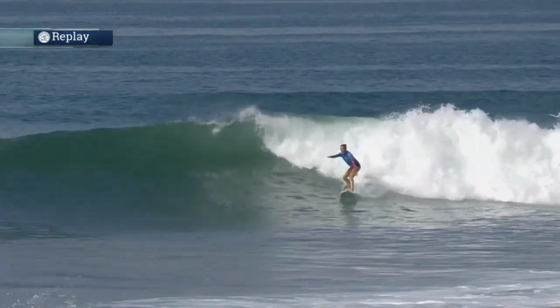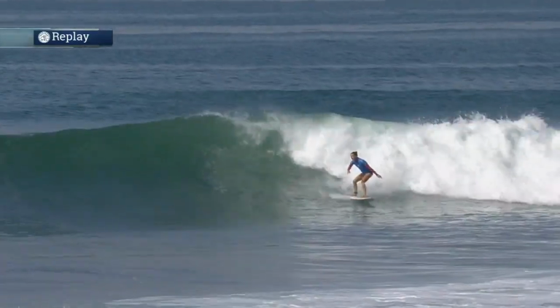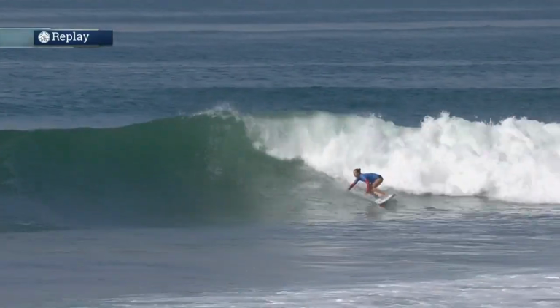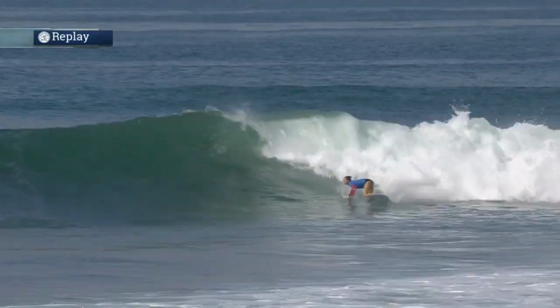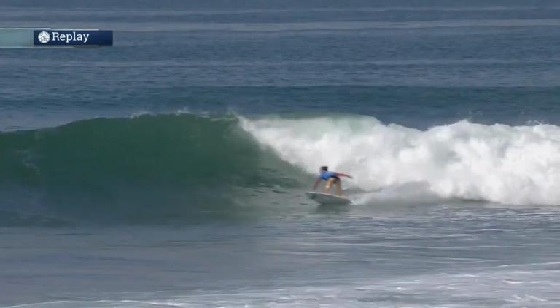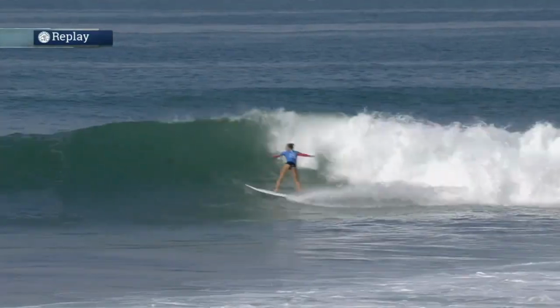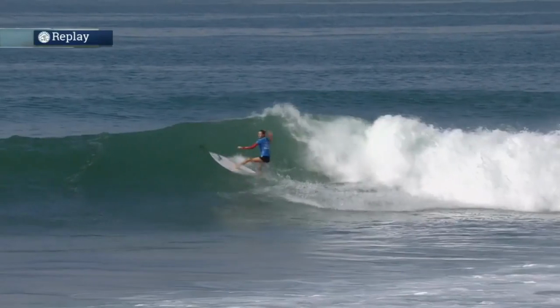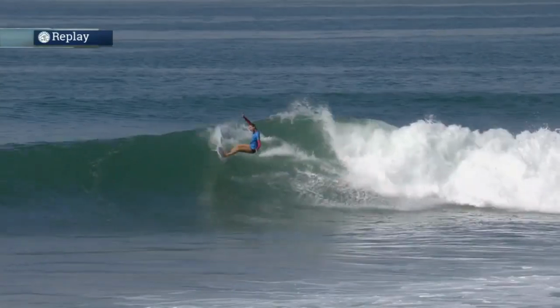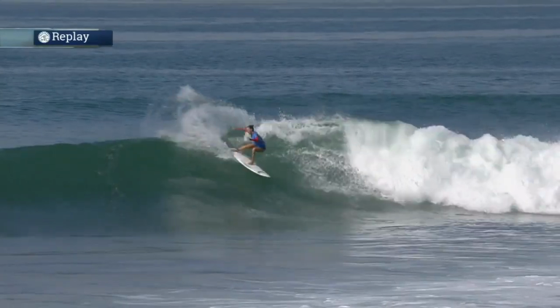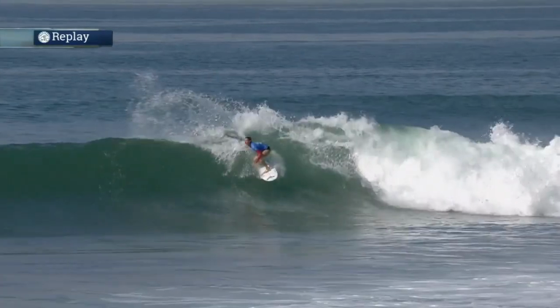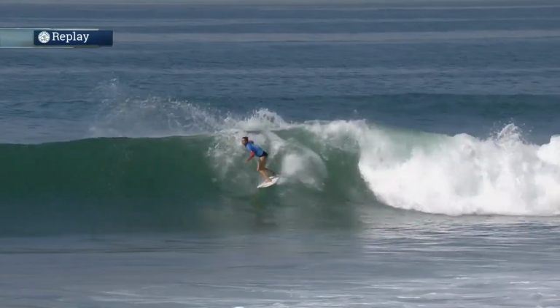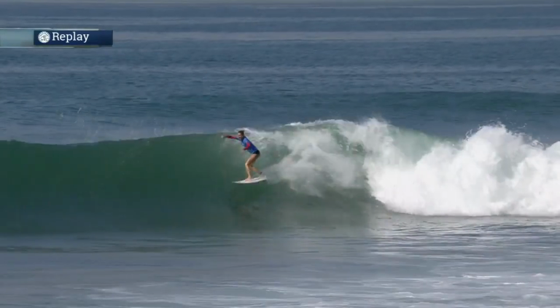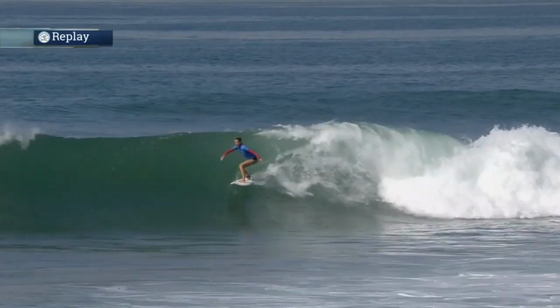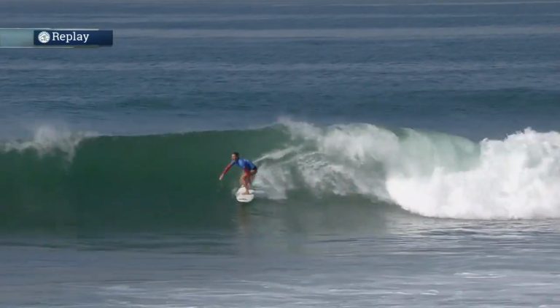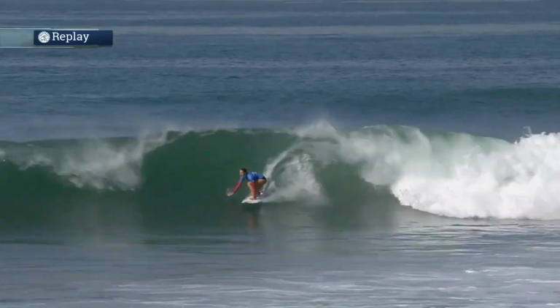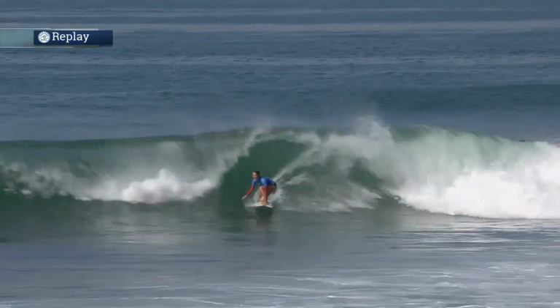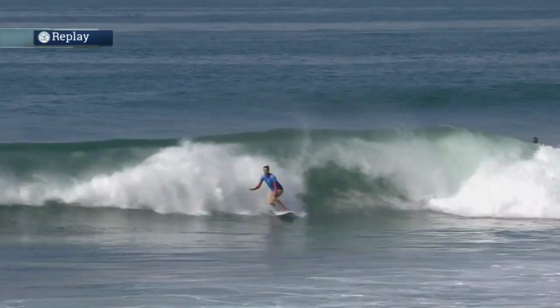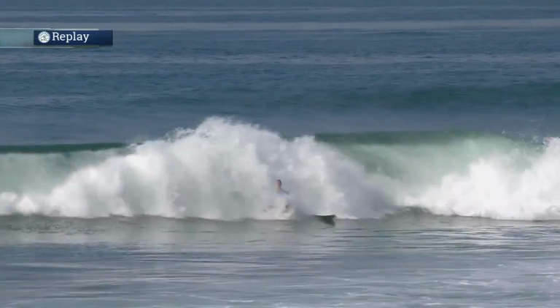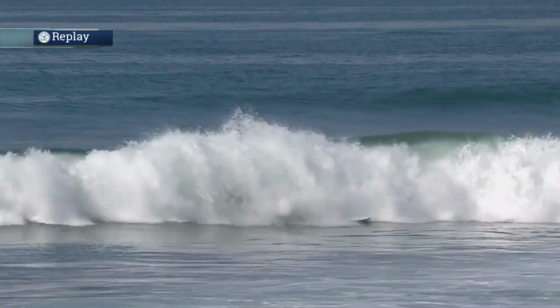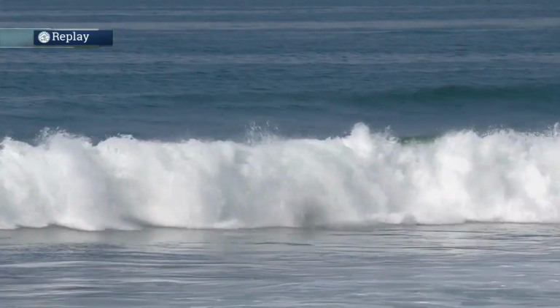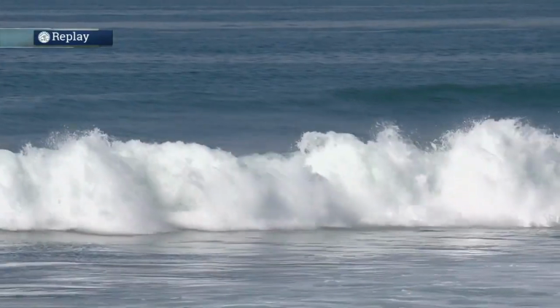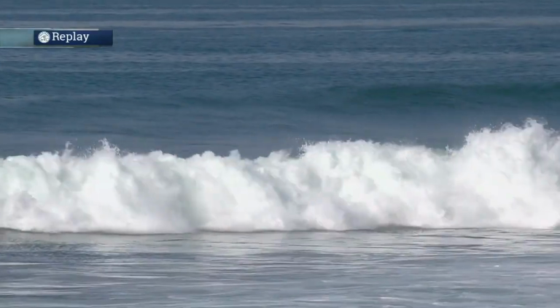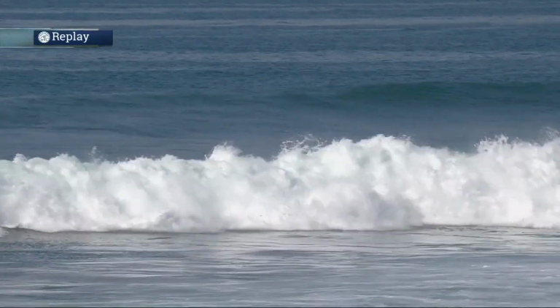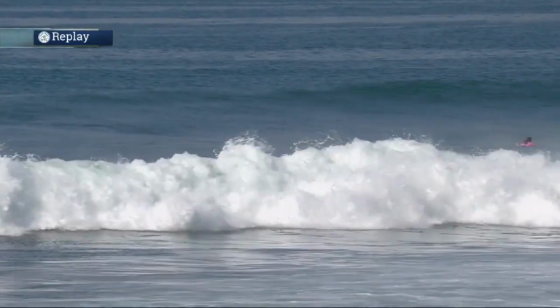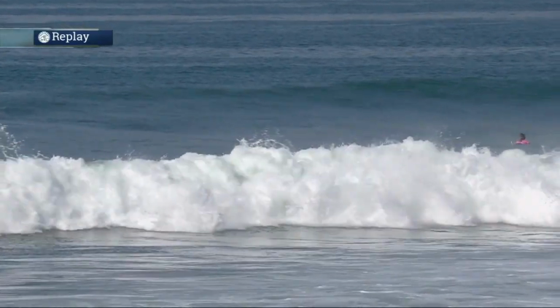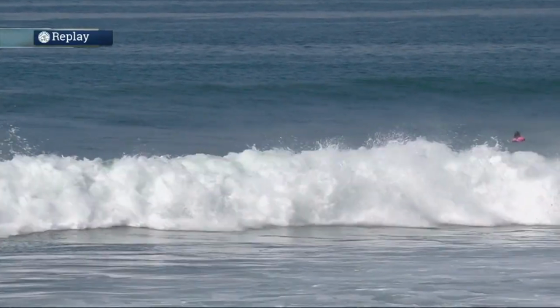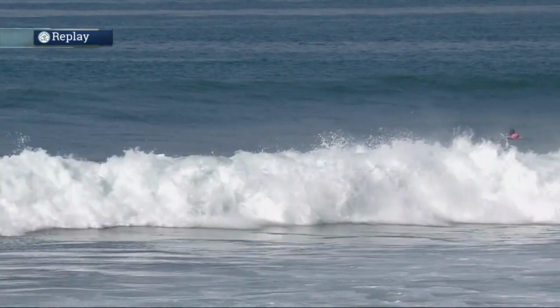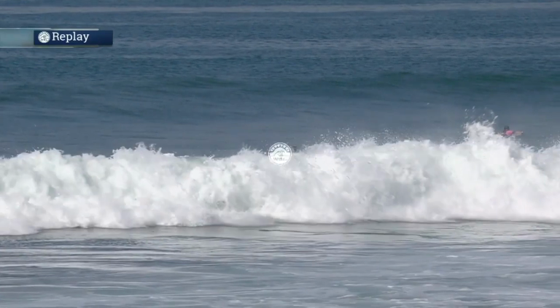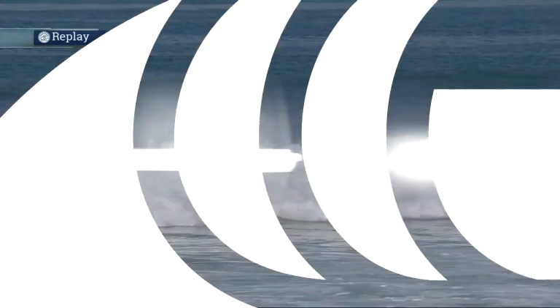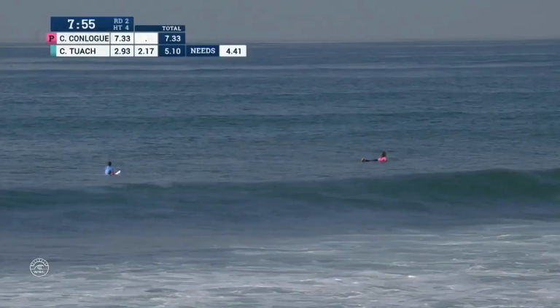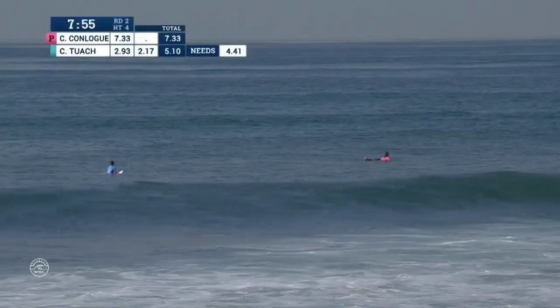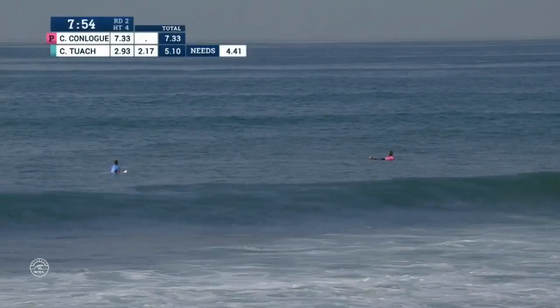Looking at a replay here of Chelsea Tuak — she ends up getting a 2.93 on this wave, and has two scores just in the two-point range.